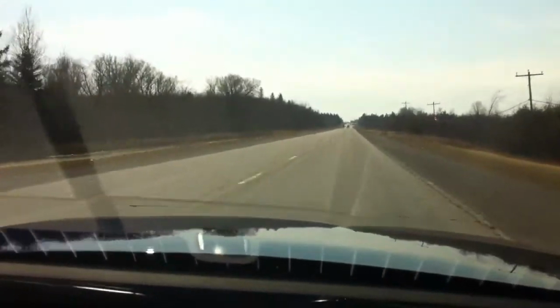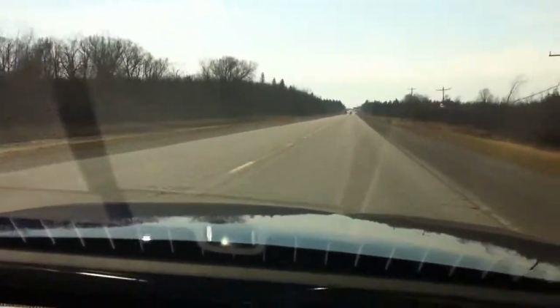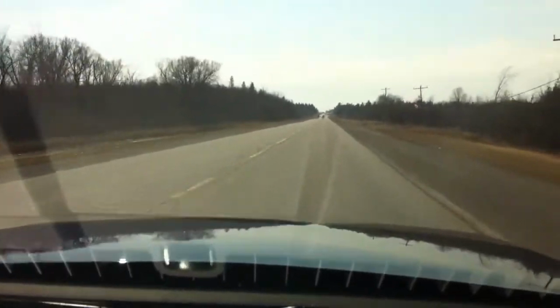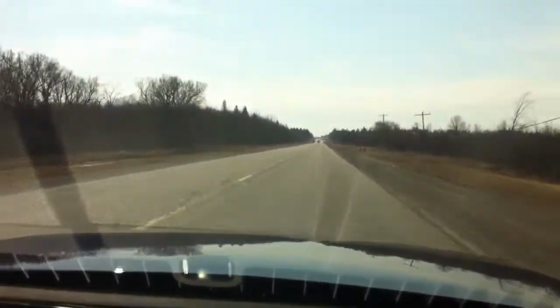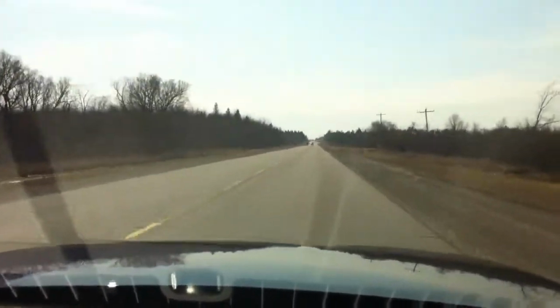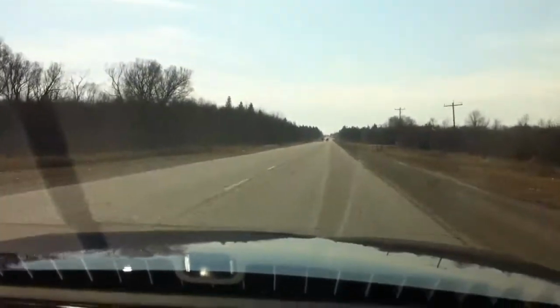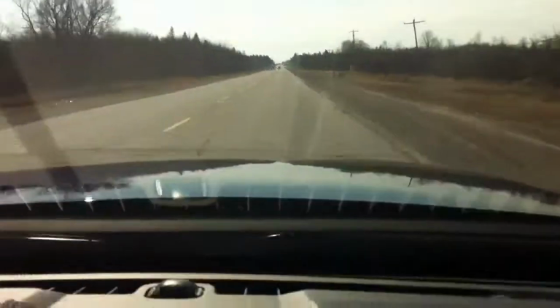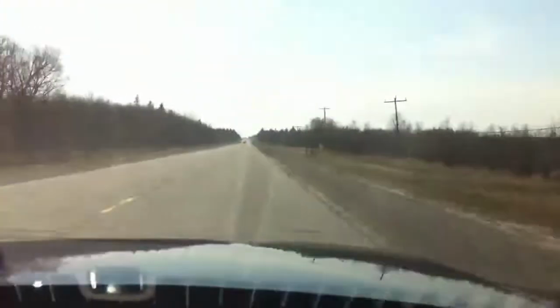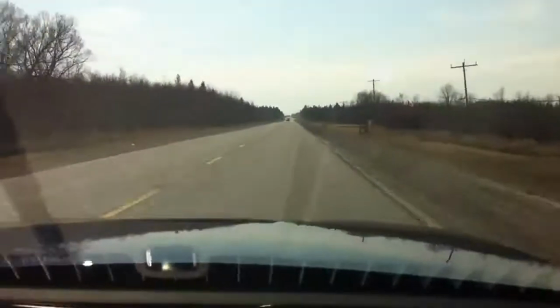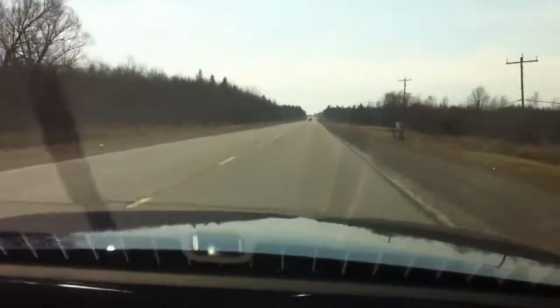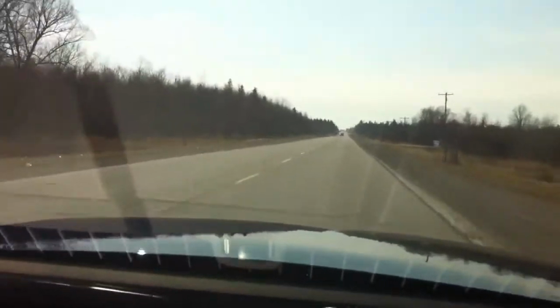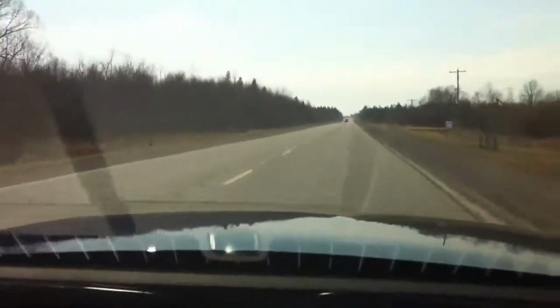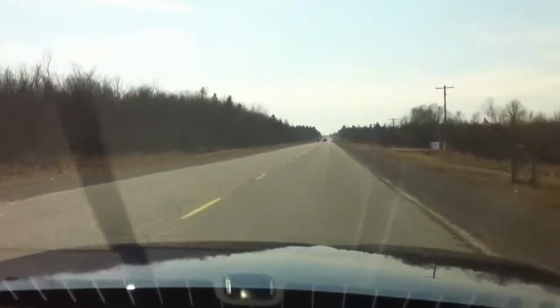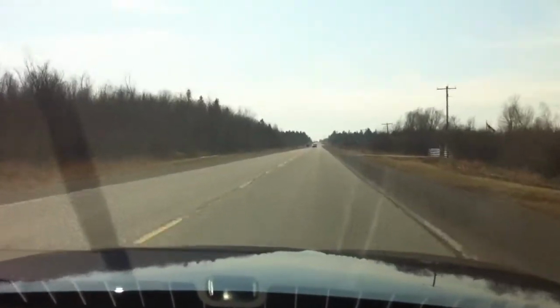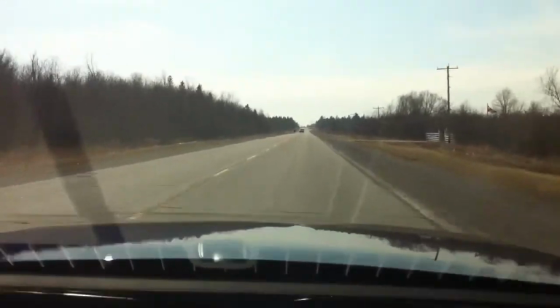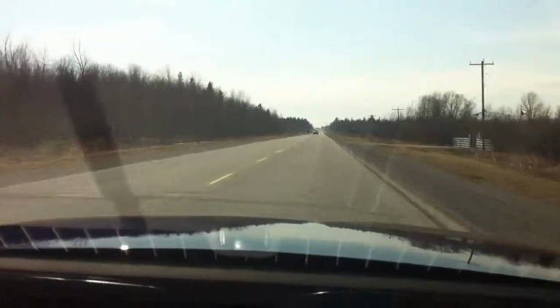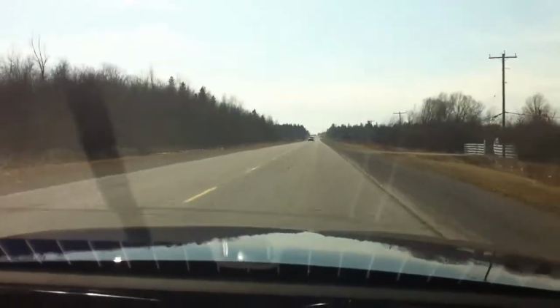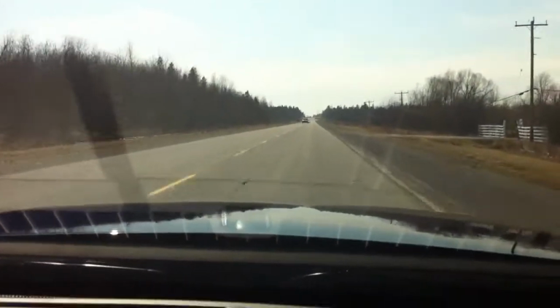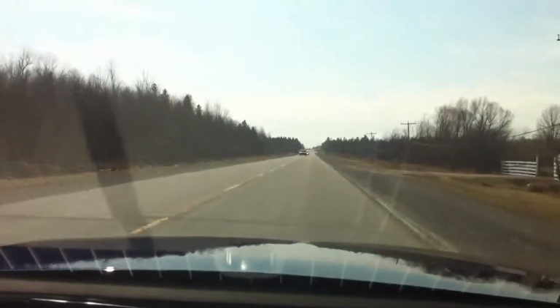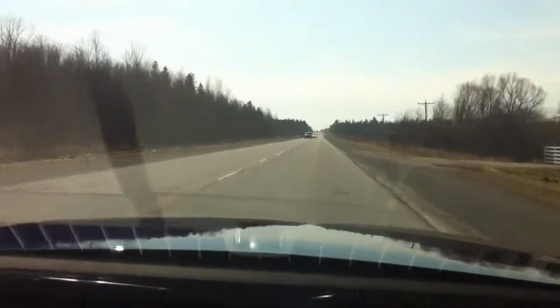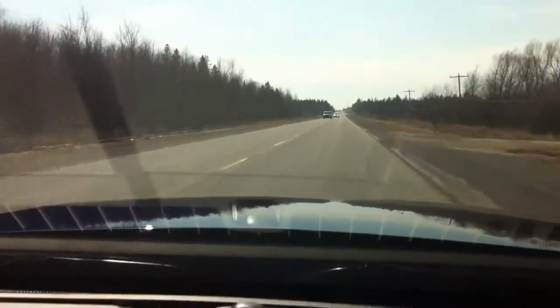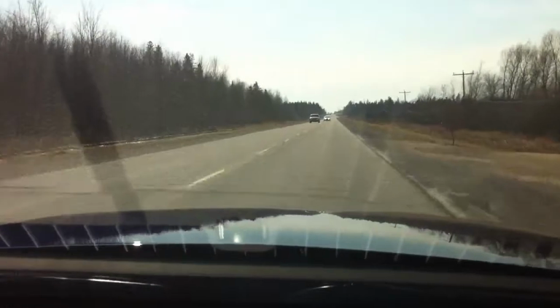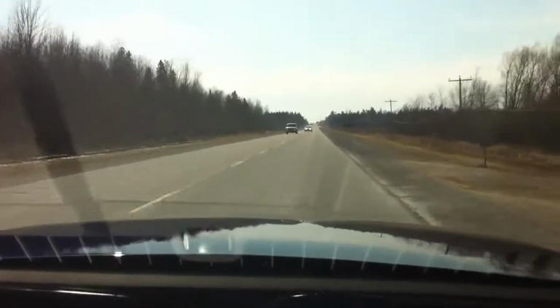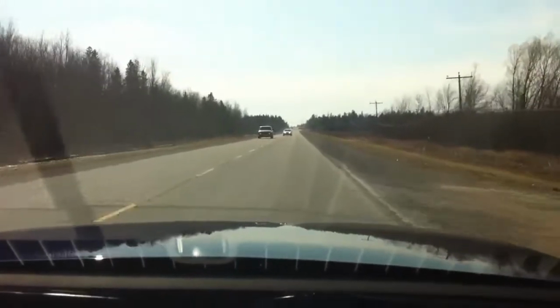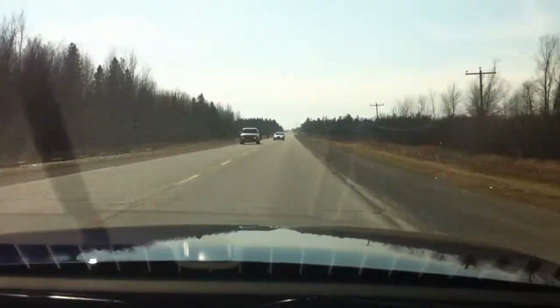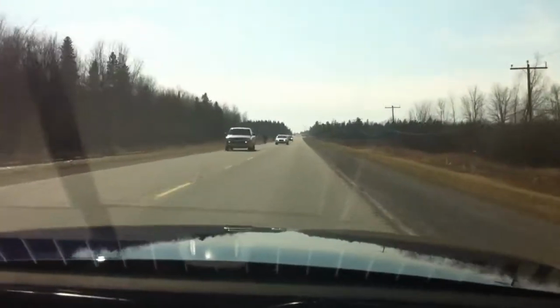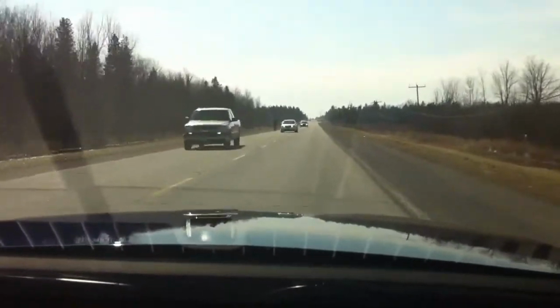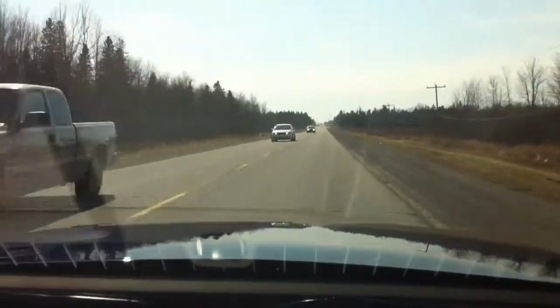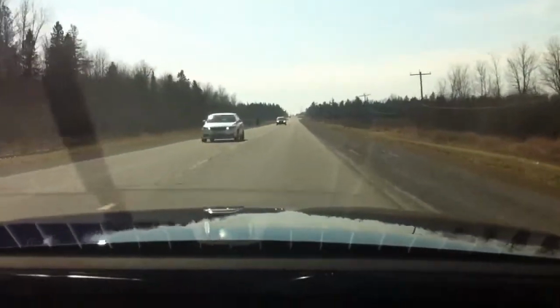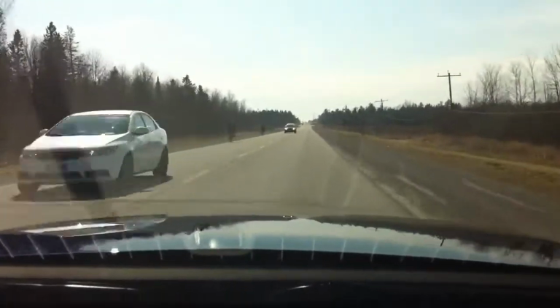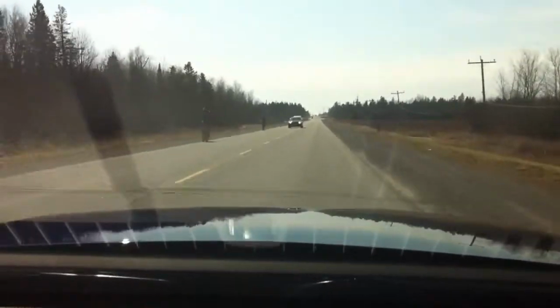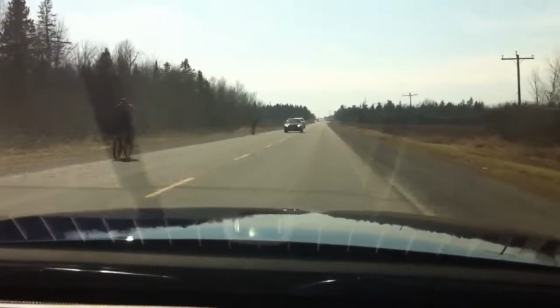This is the stock exhaust running right now — right from the factory 2010 Mustang GT stock exhaust, before I put on the Borla S-Type exhaust this week. Just to give you an idea of the quietness inside the car.